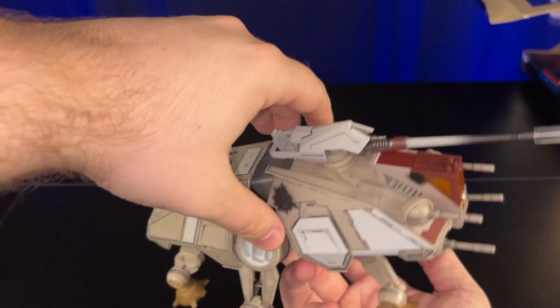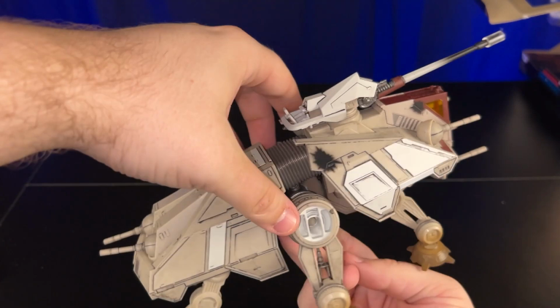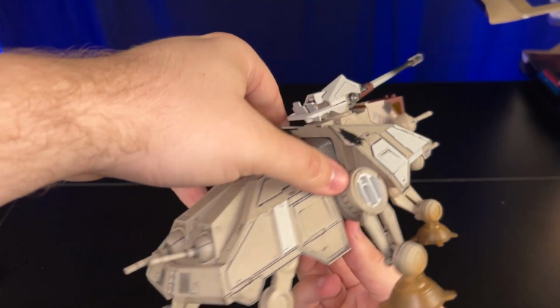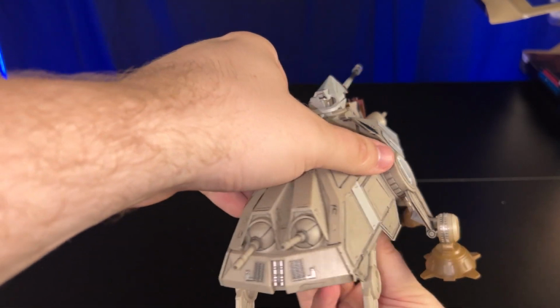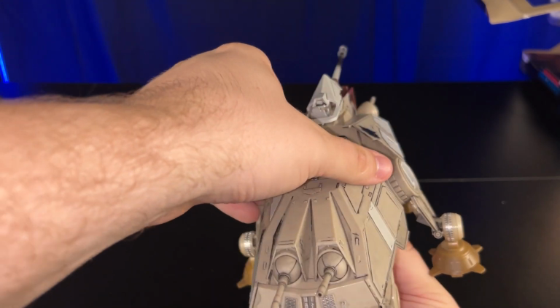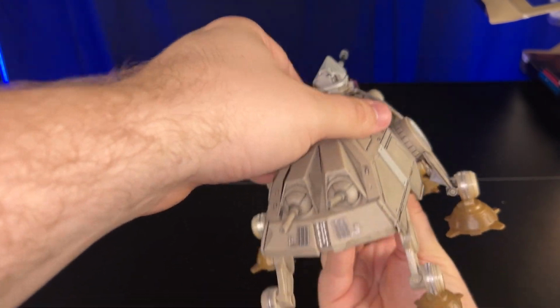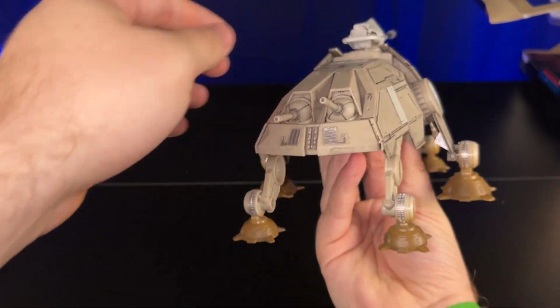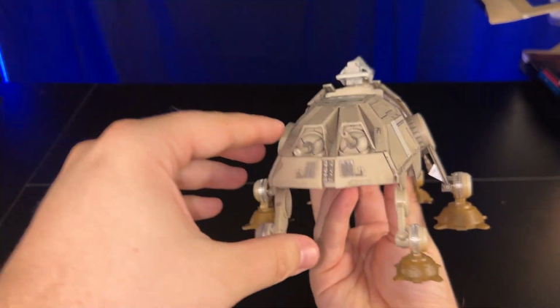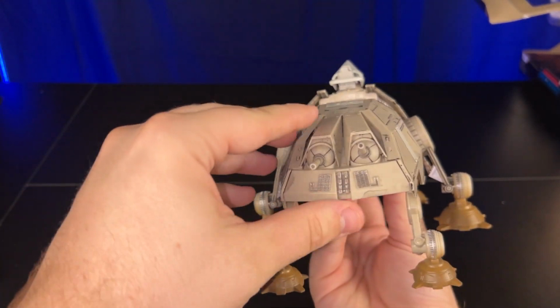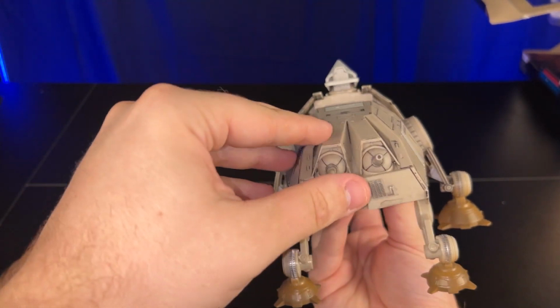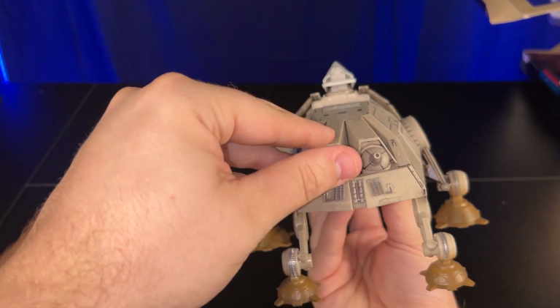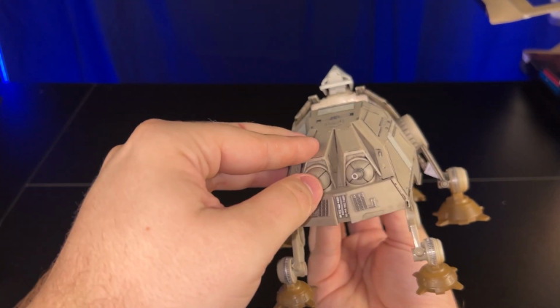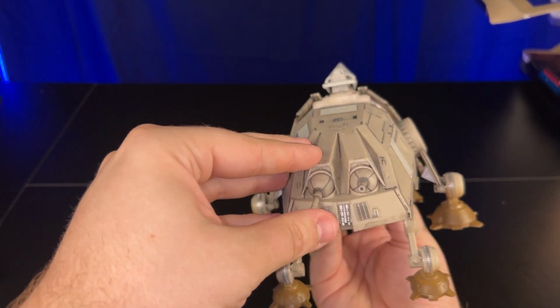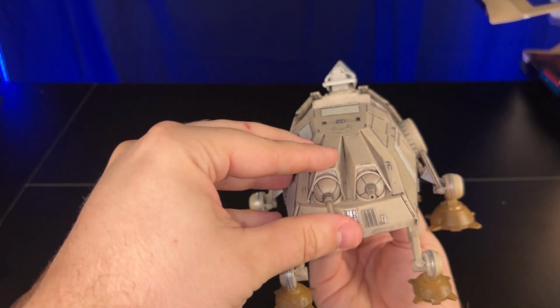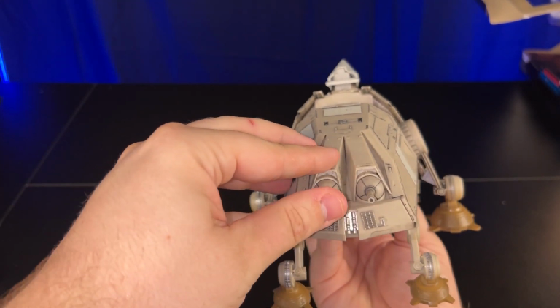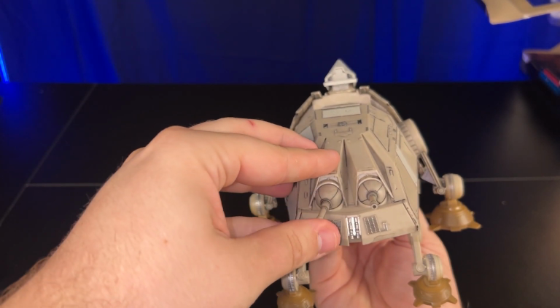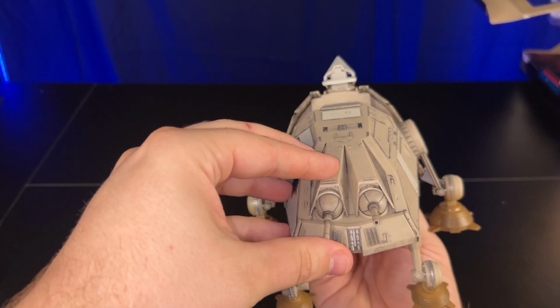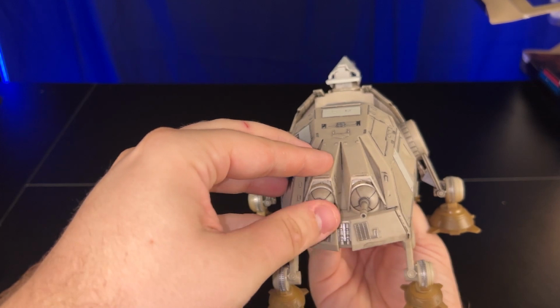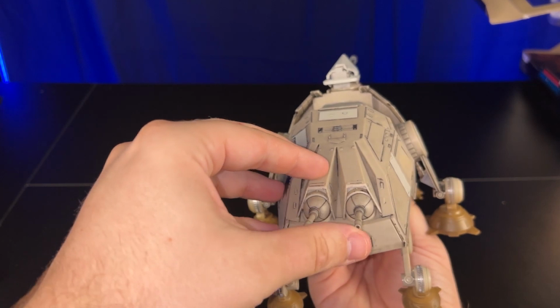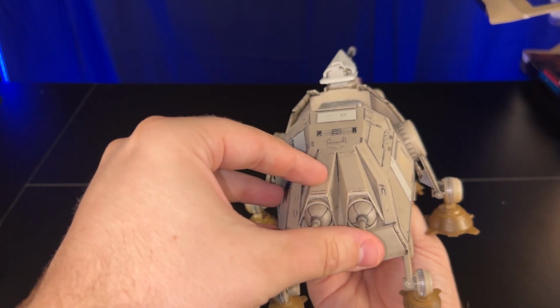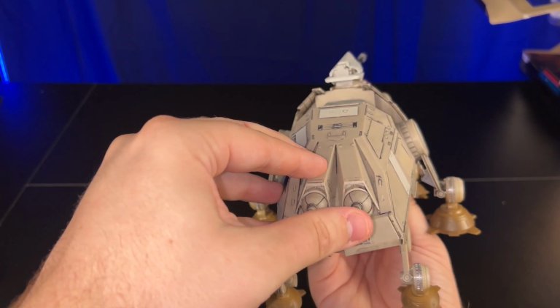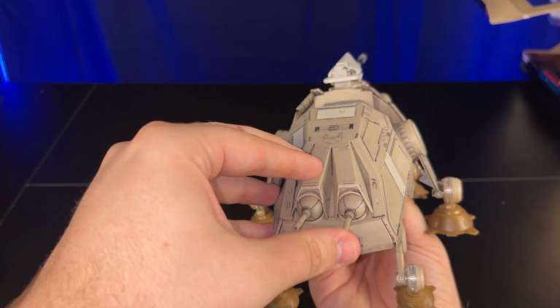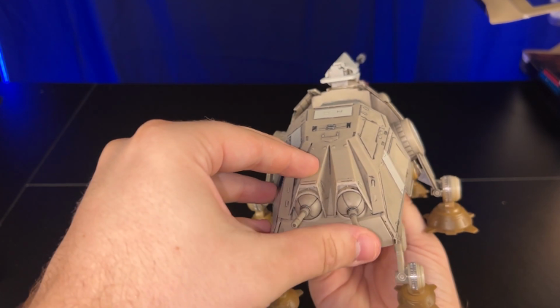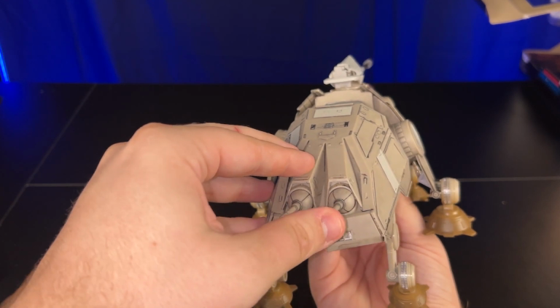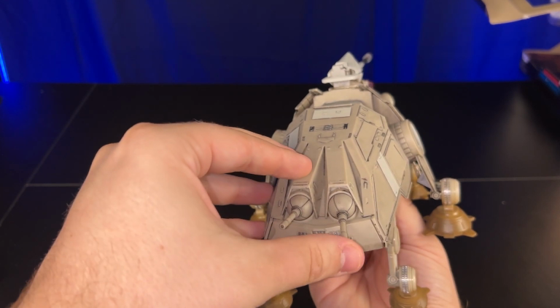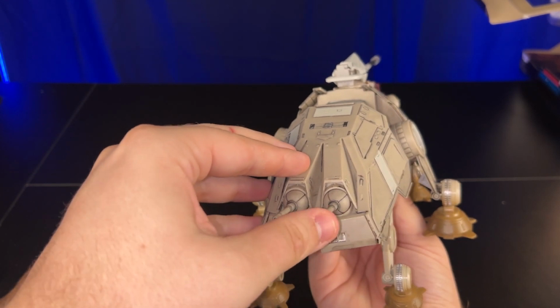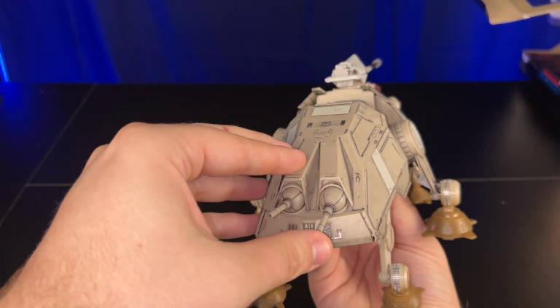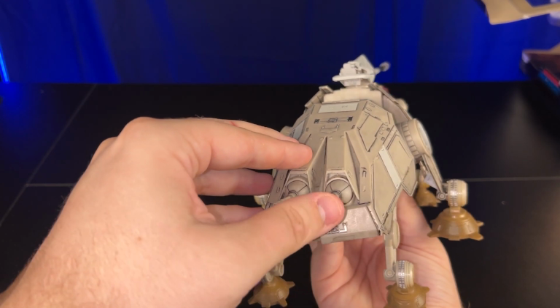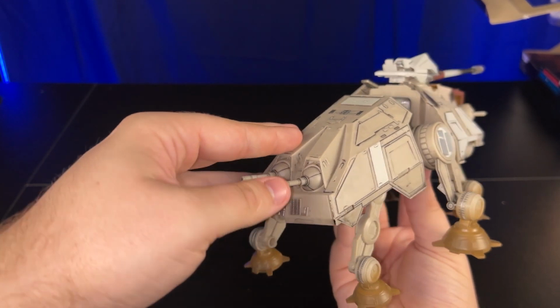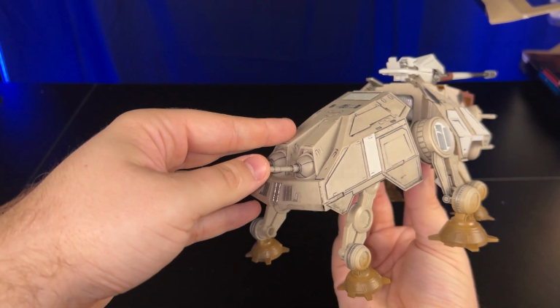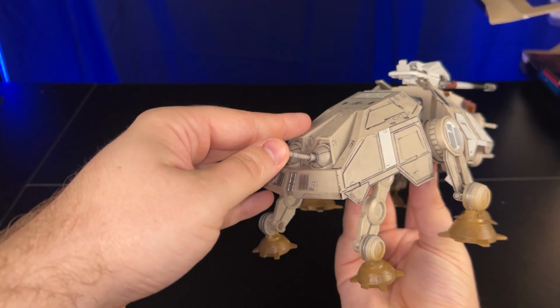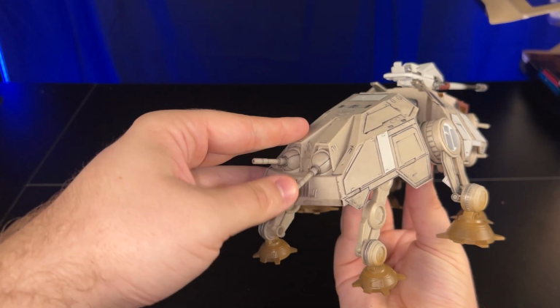Of course, you have two more turrets on the back. These also move, but they don't move as much as the ones on the front — they don't go that high at all, but they are still poseable.